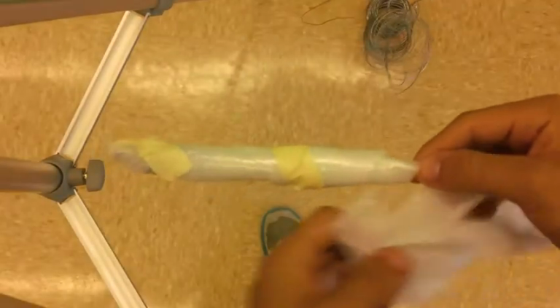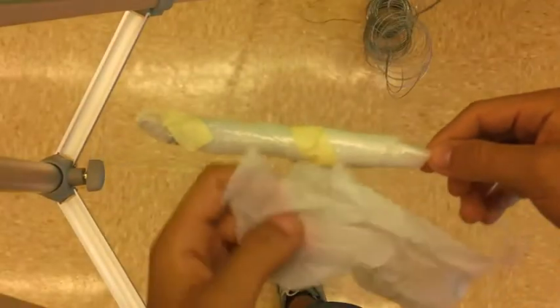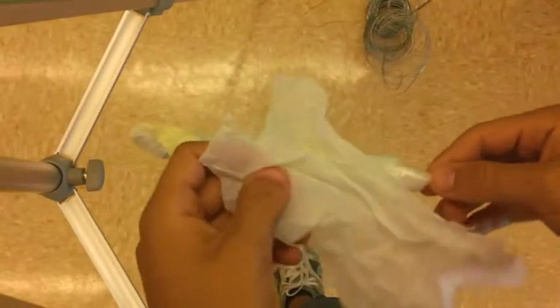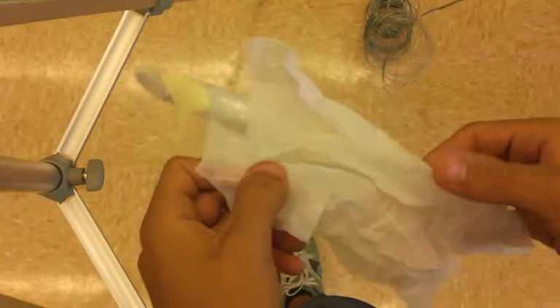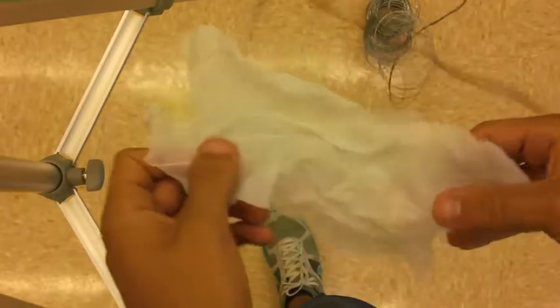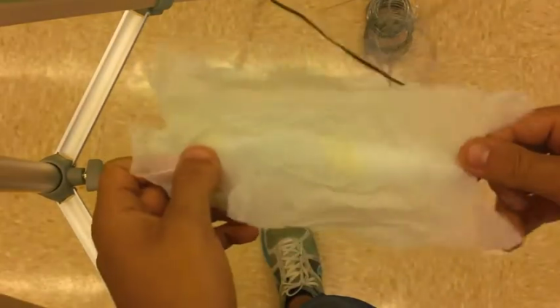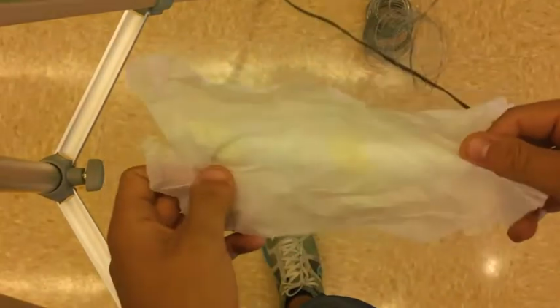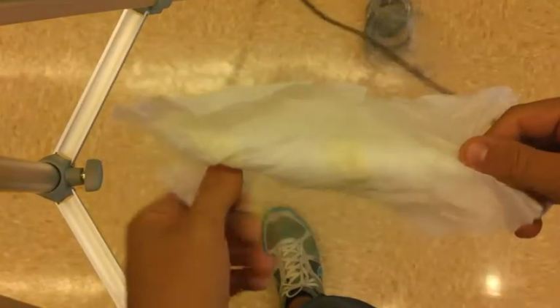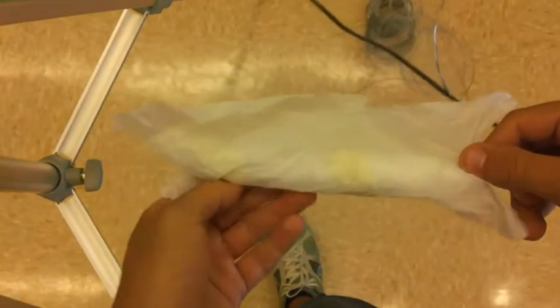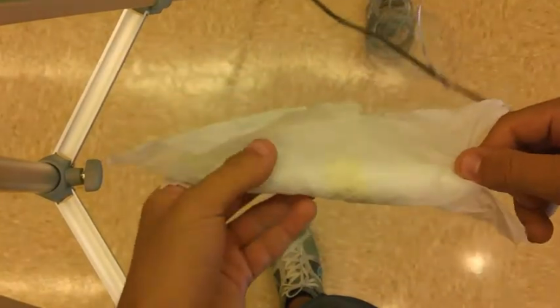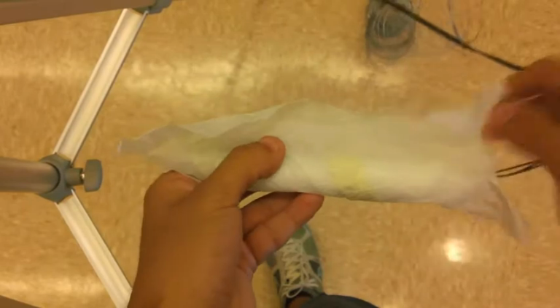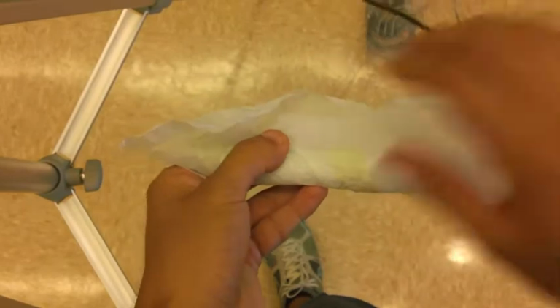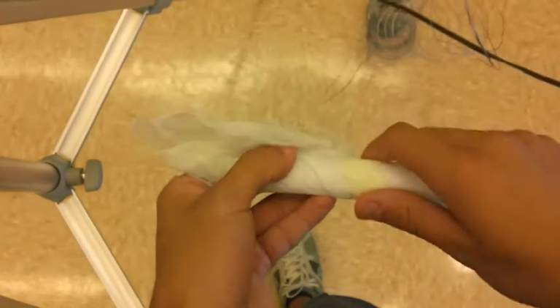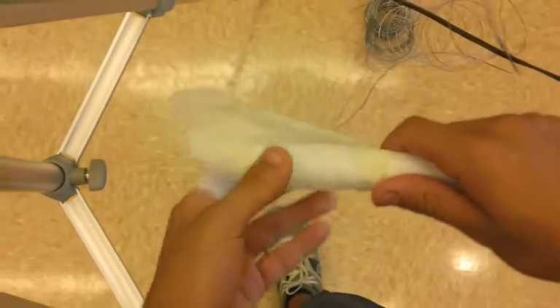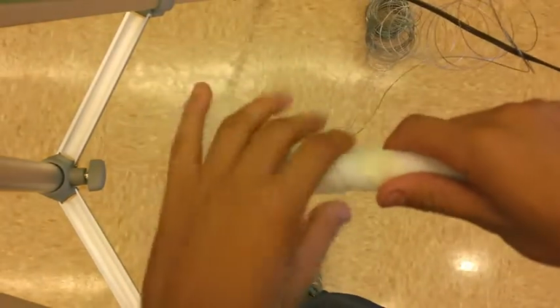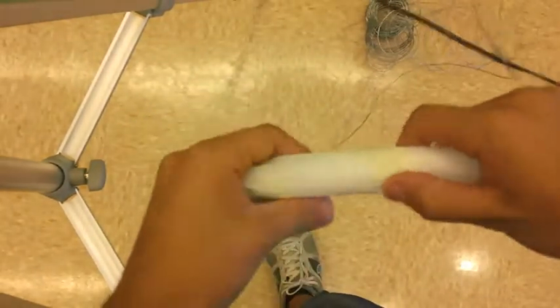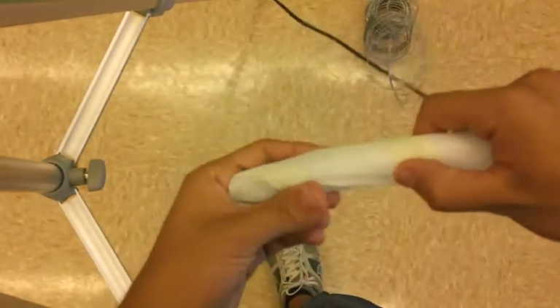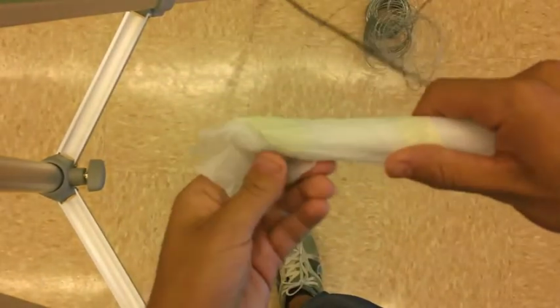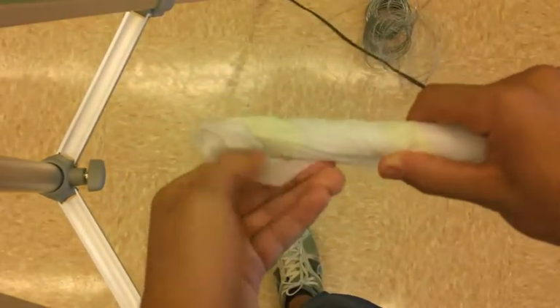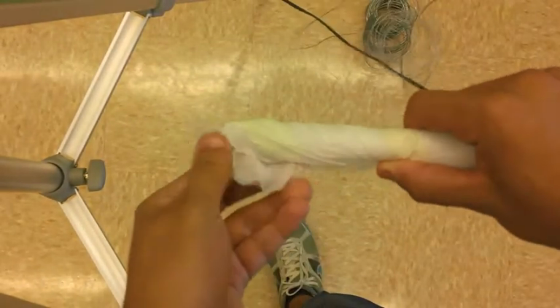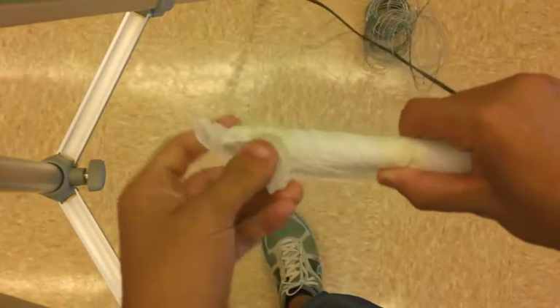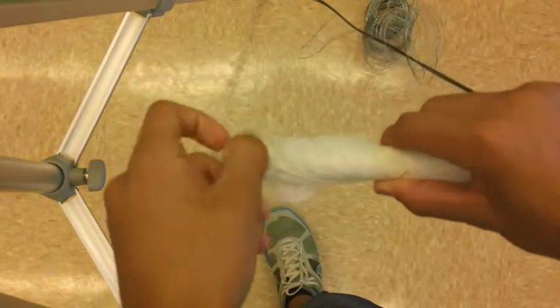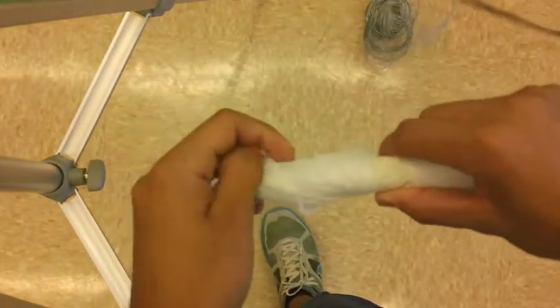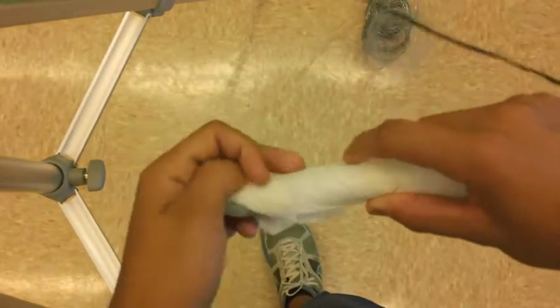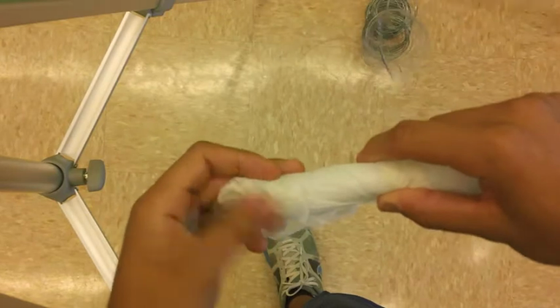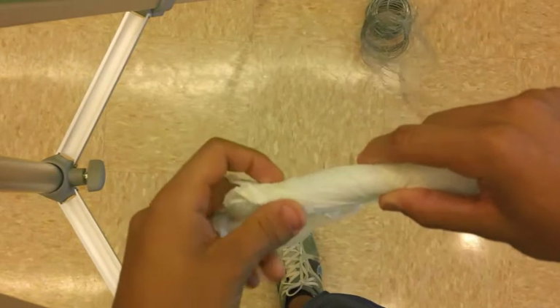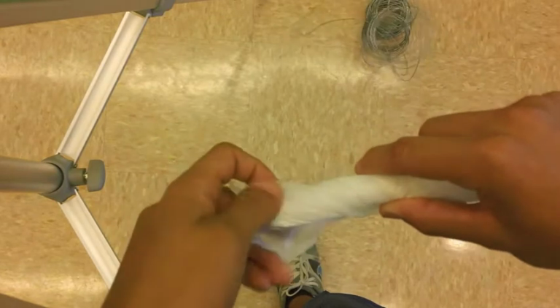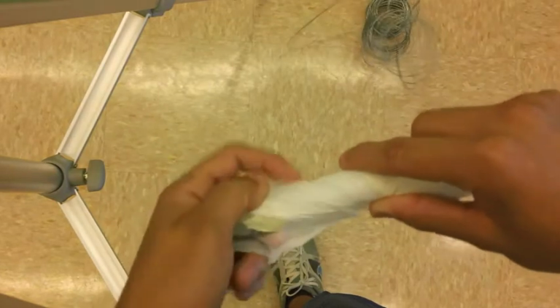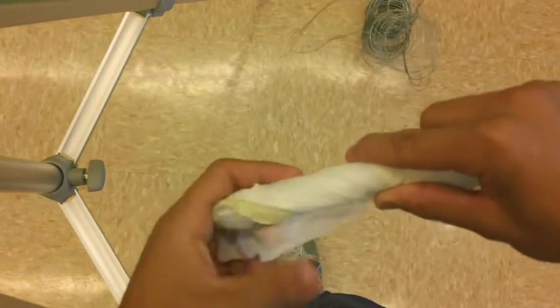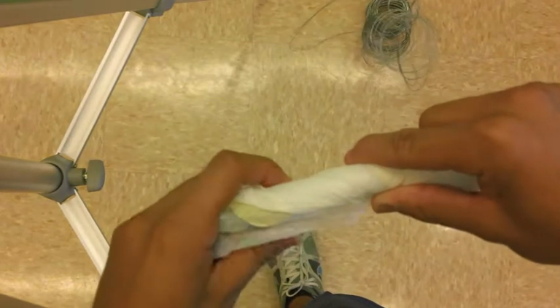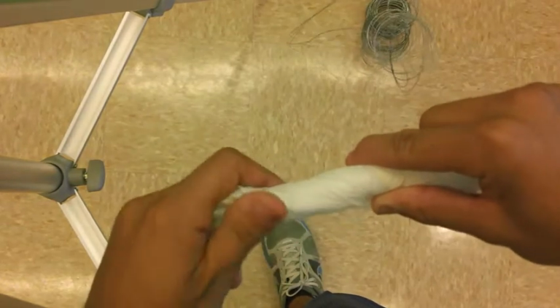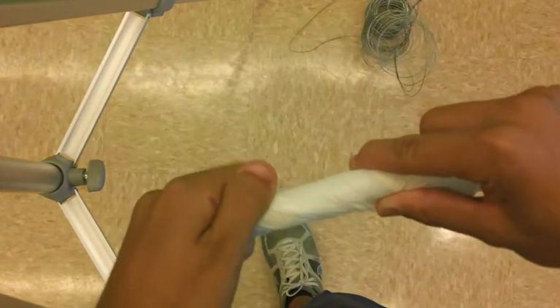Once you've done that, get the plastic wrap and put that on top of the polyurethane foam. This is going to give it a nice wrinkly texture.